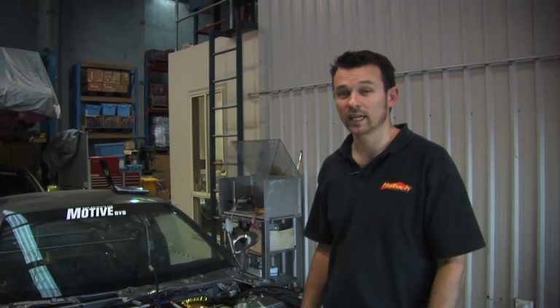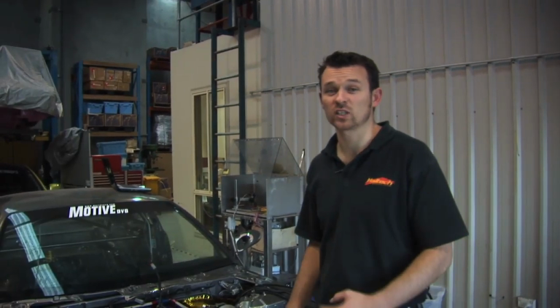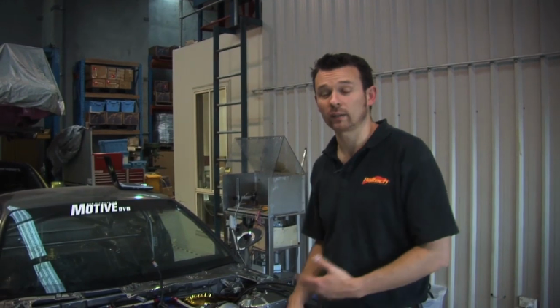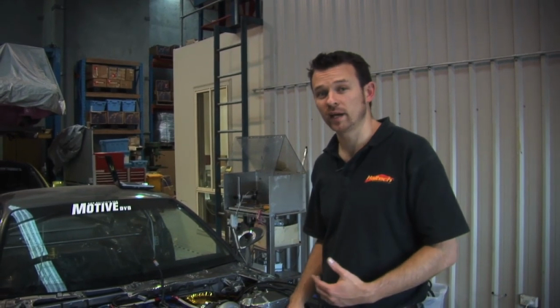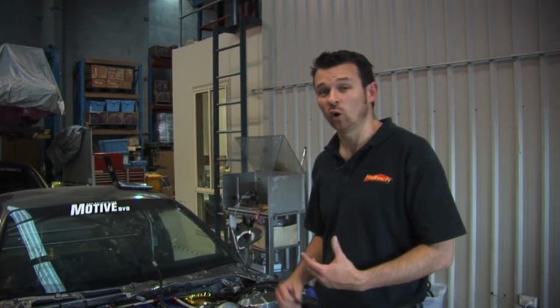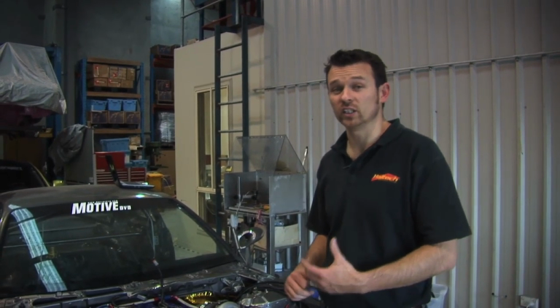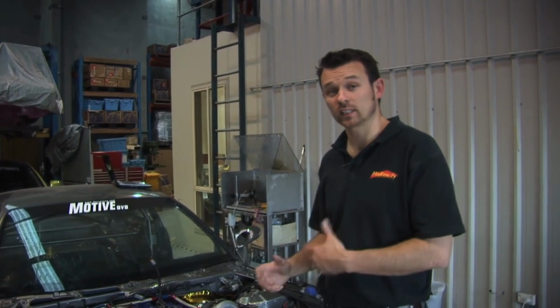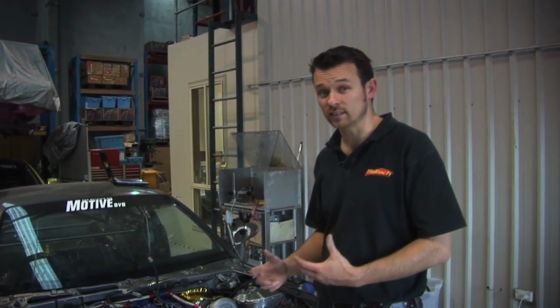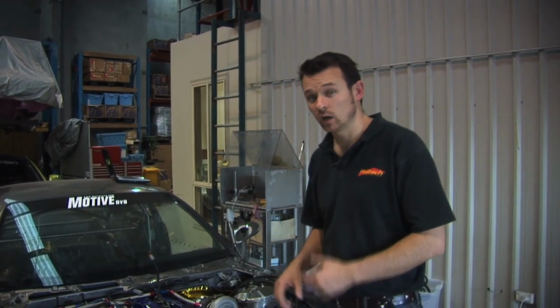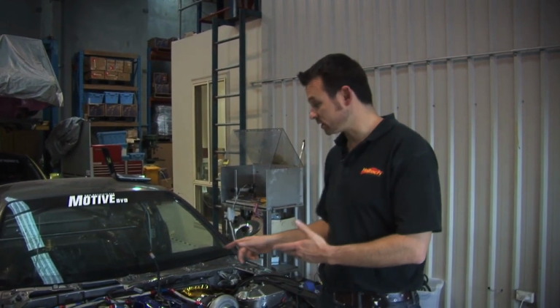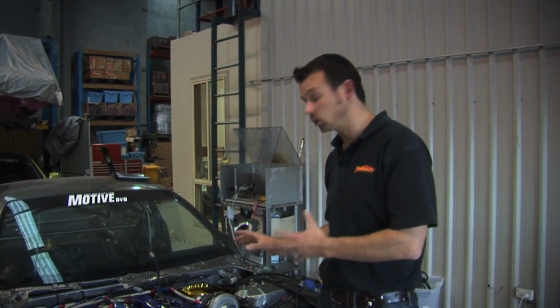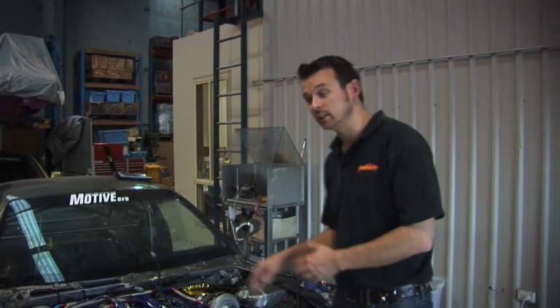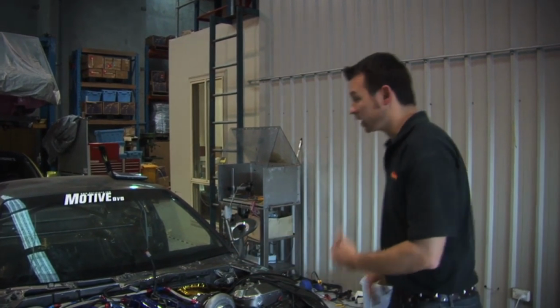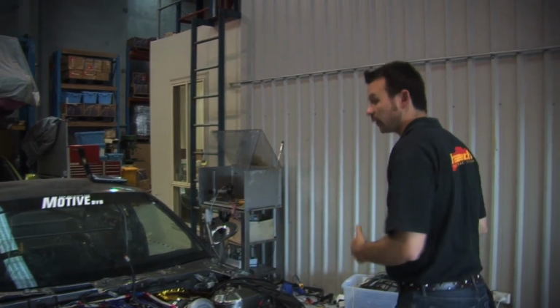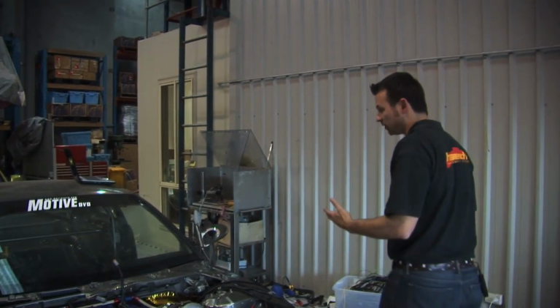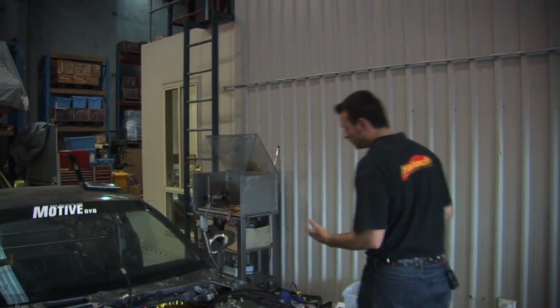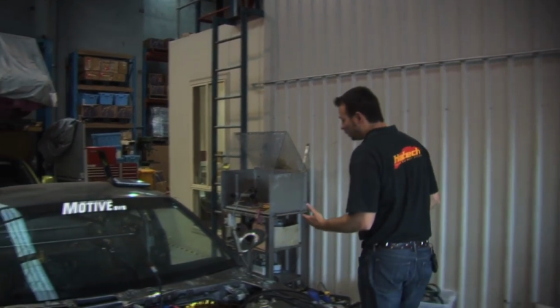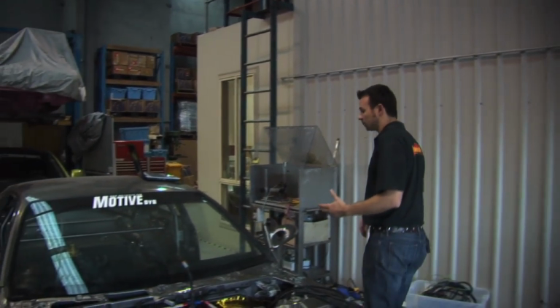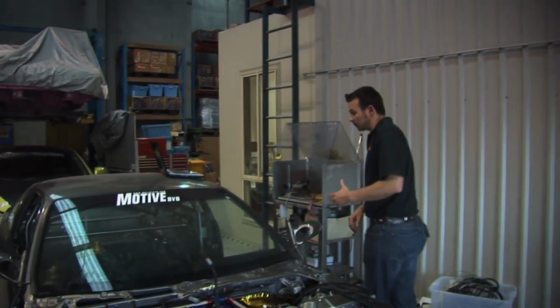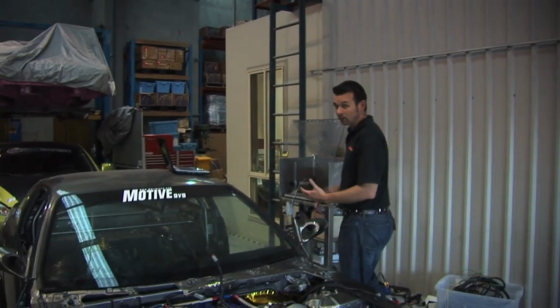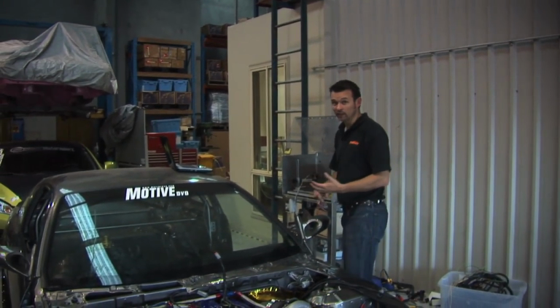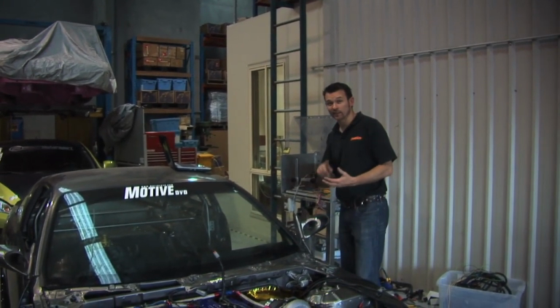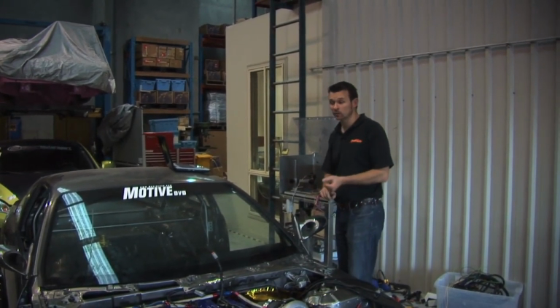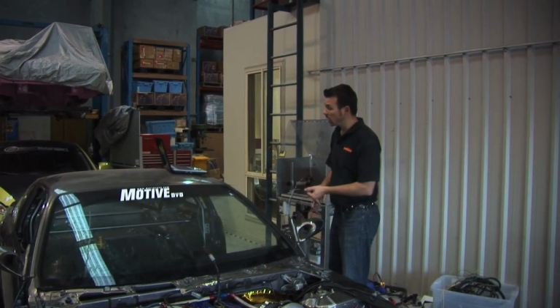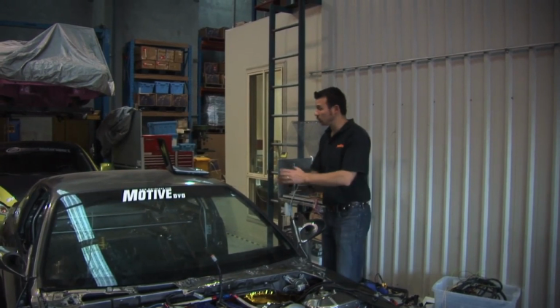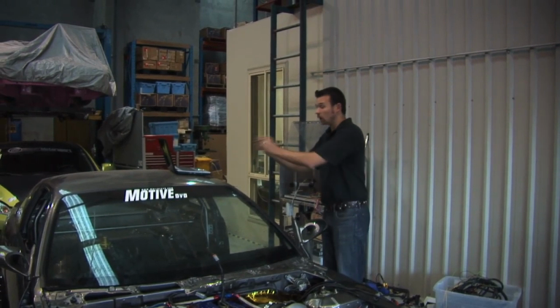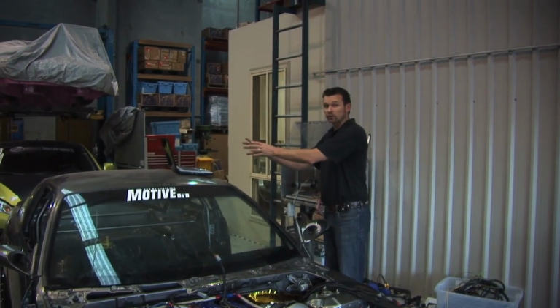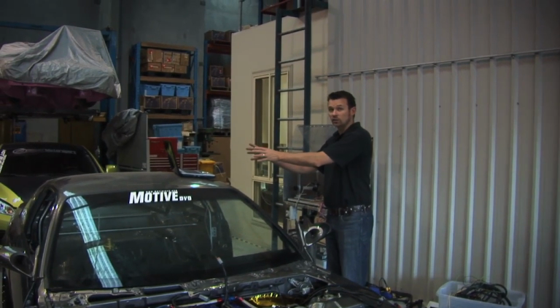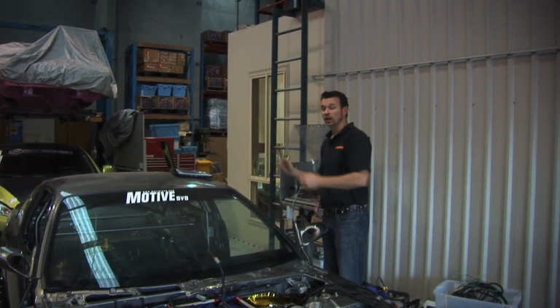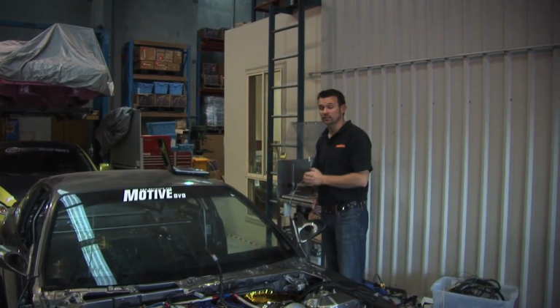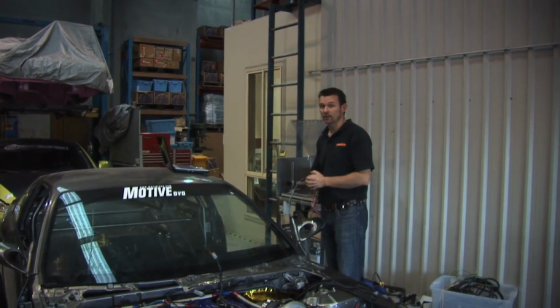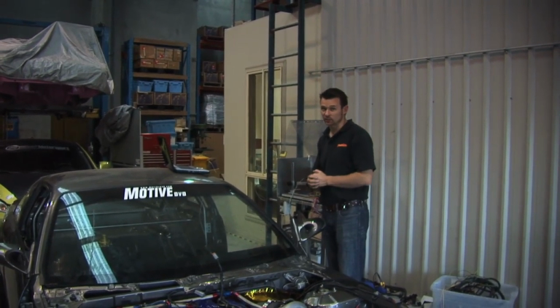Now that we've finished wiring up the engine bay, all we need to do is connect all the sensors. Once the sensors are all connected, we're going to go into the vehicle, connect up the power, the ground, and the ignition switch, and then we'll be able to go online with the ECU and actually set it up and start tuning.